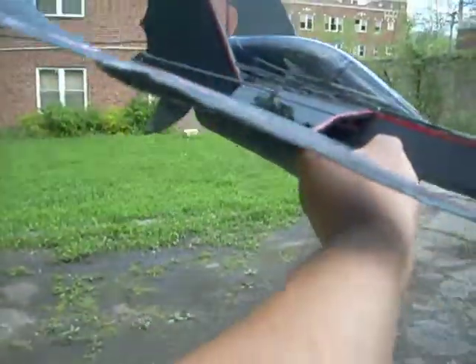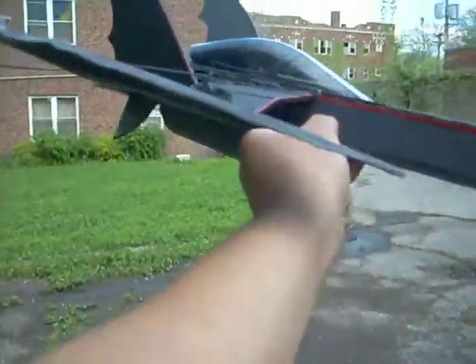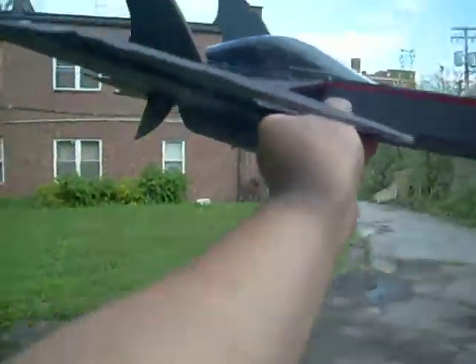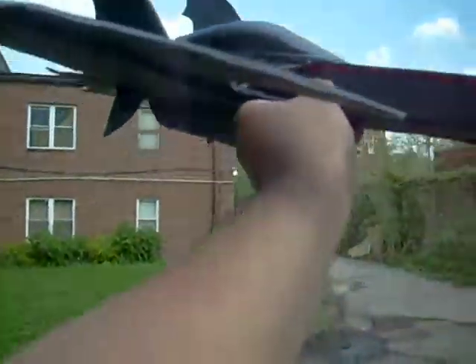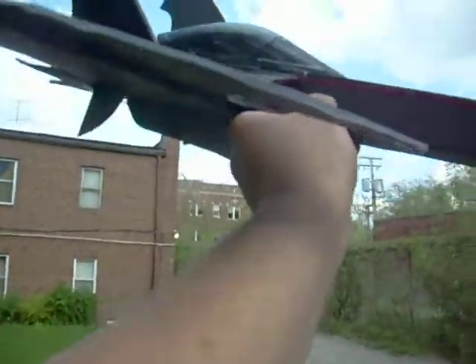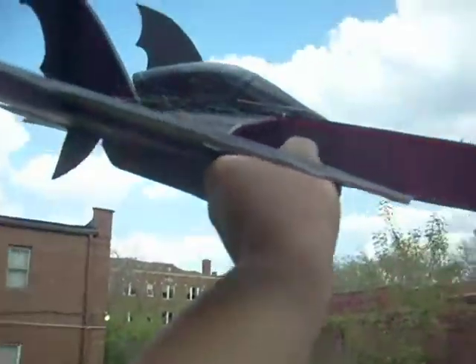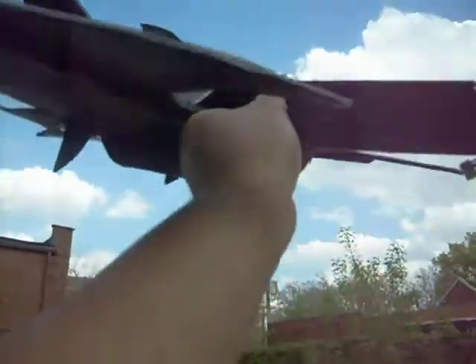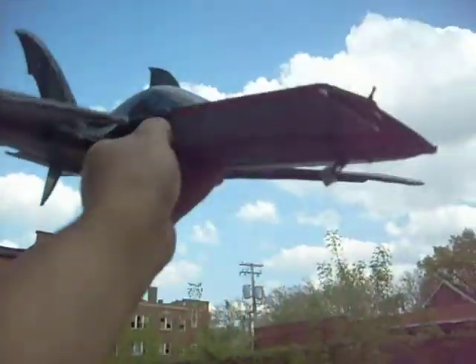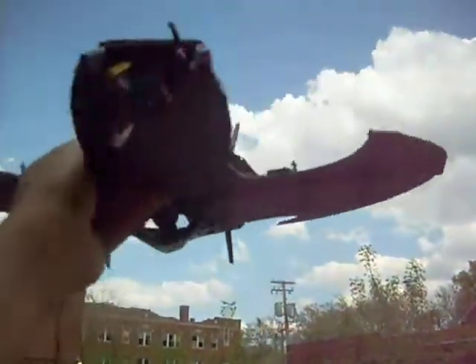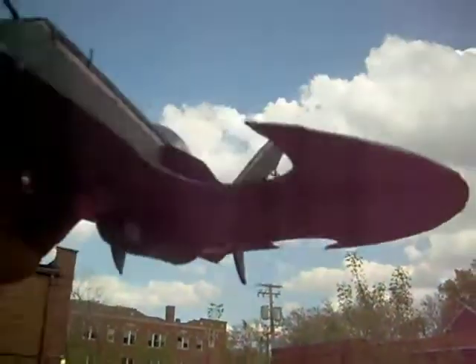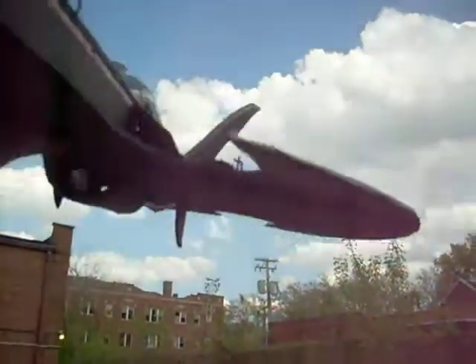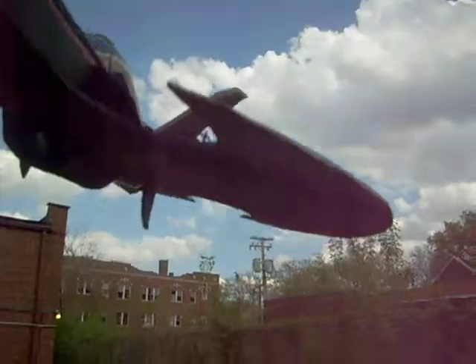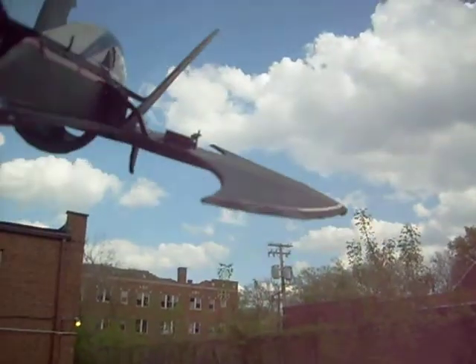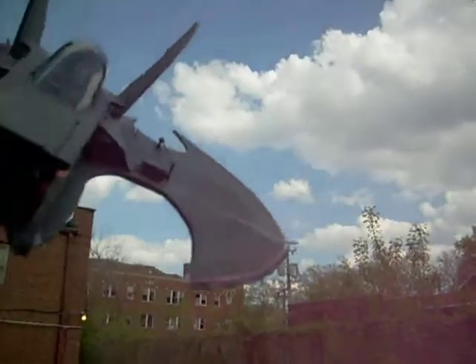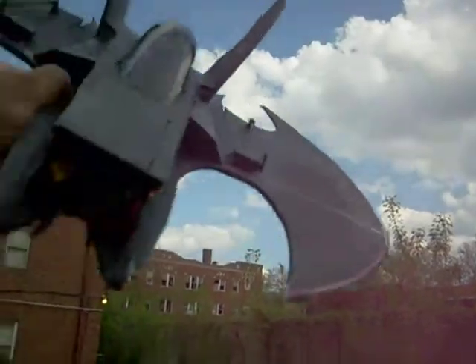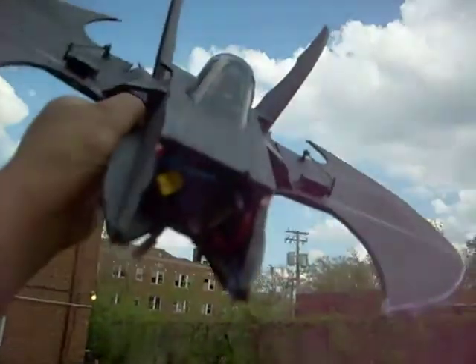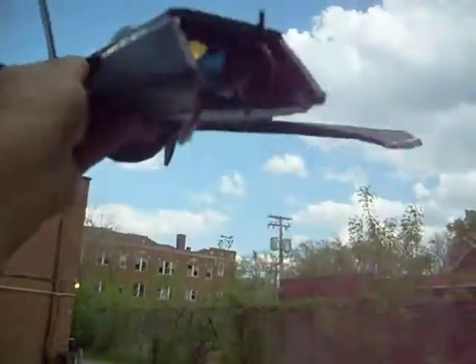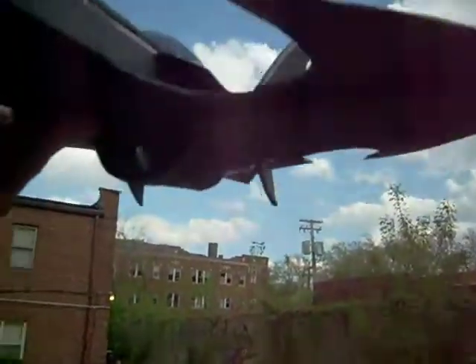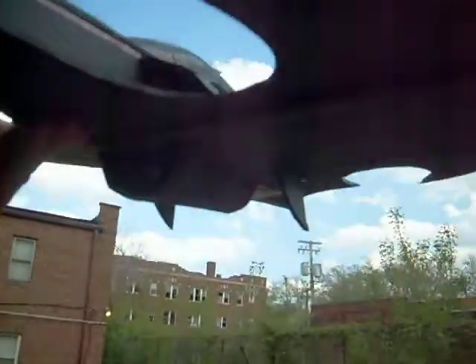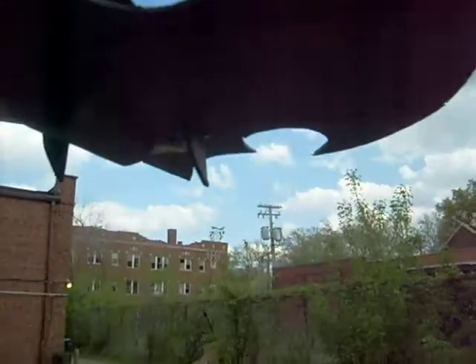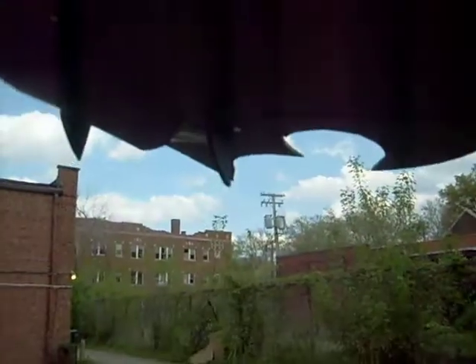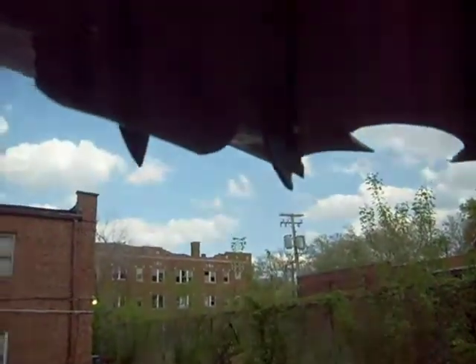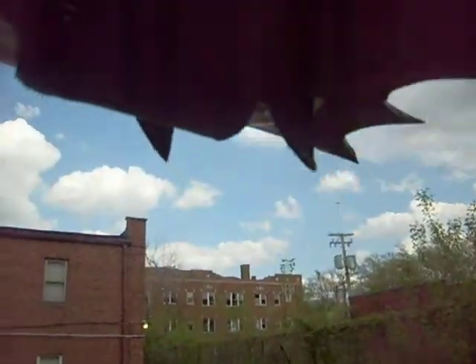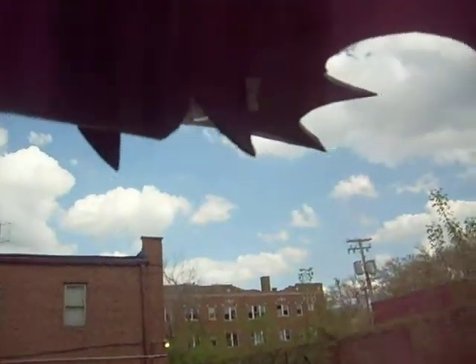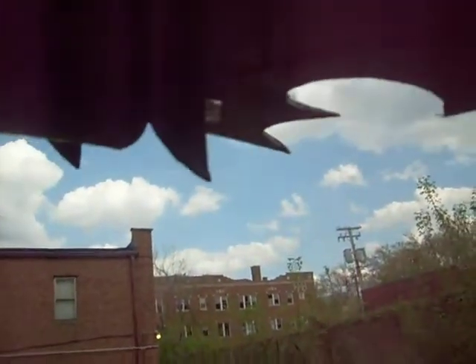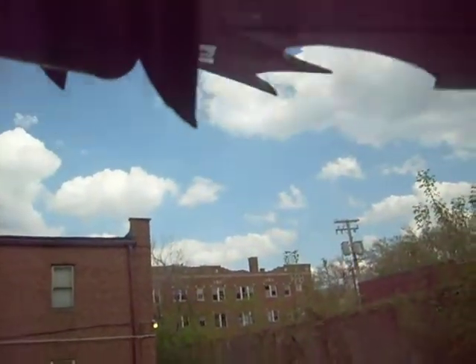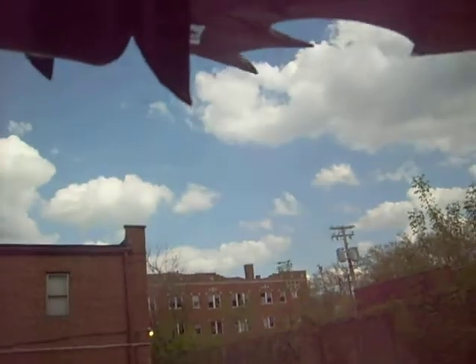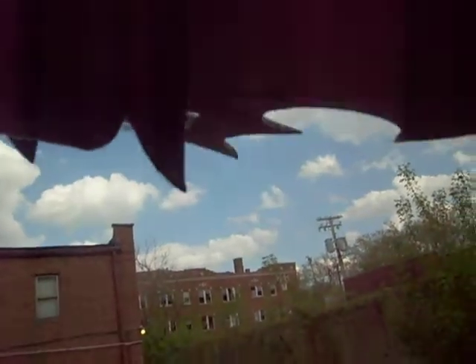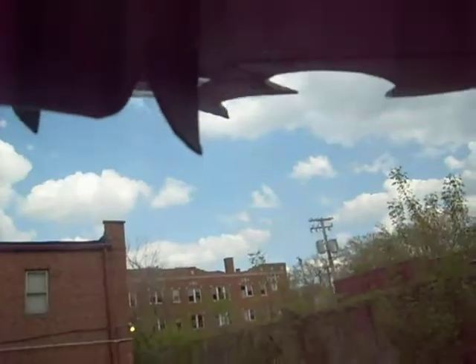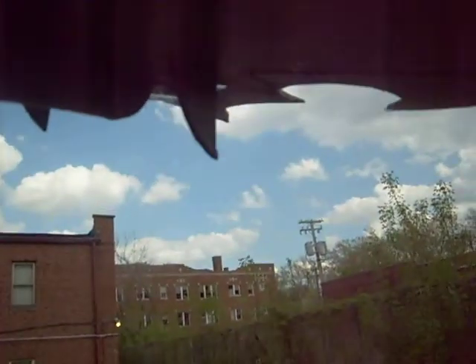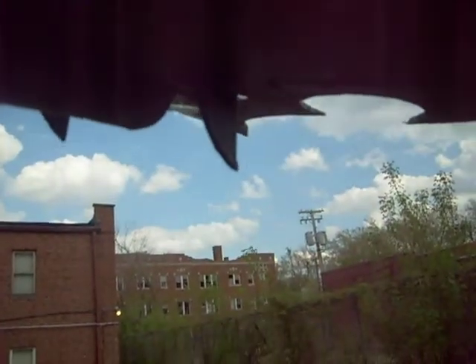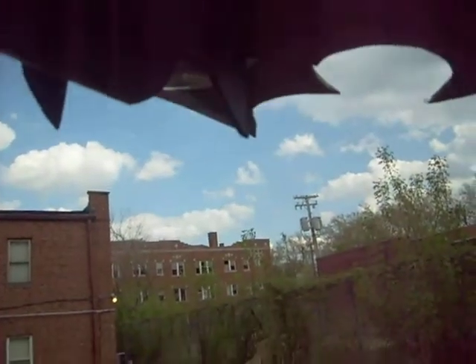She looks good, doesn't she? I'm gonna hold it up to the sky here so you can see it this way. And those fins underneath — get you a good shot of those — that really enhances it too.